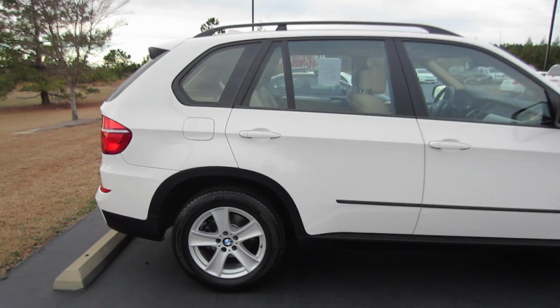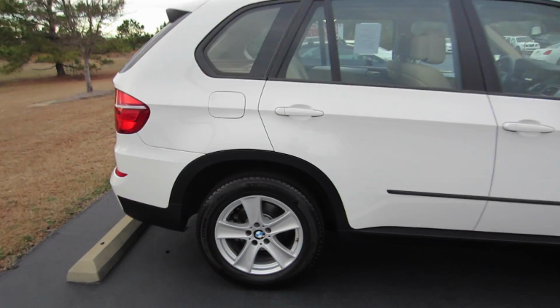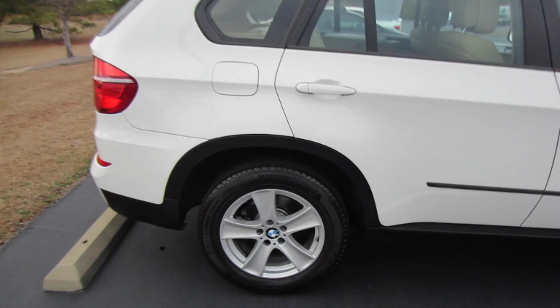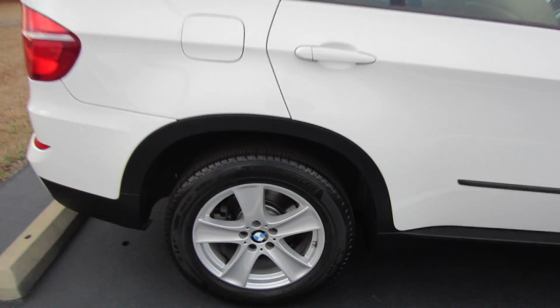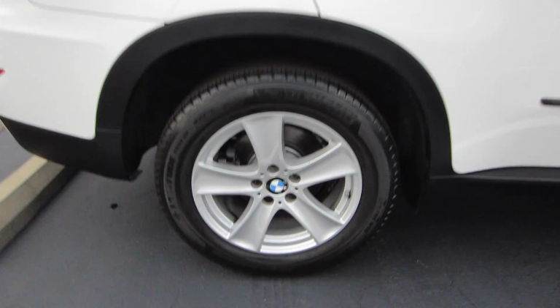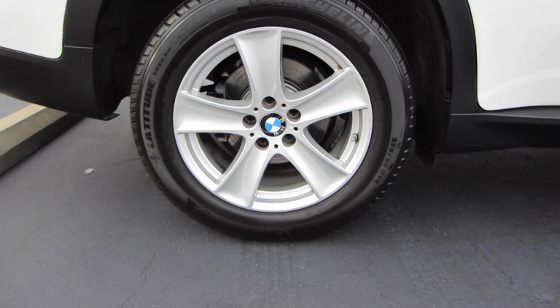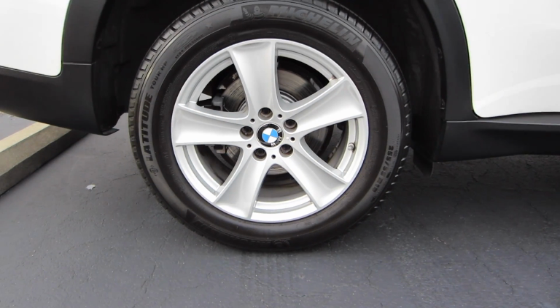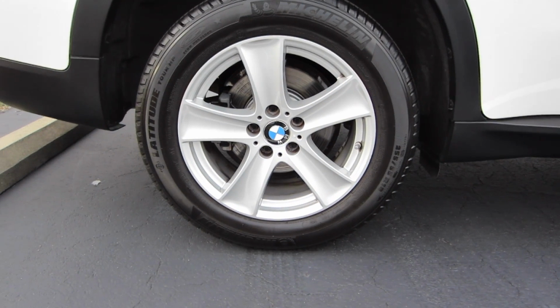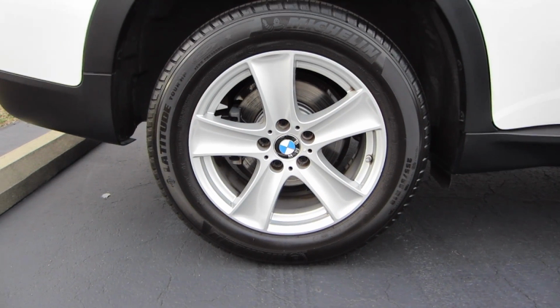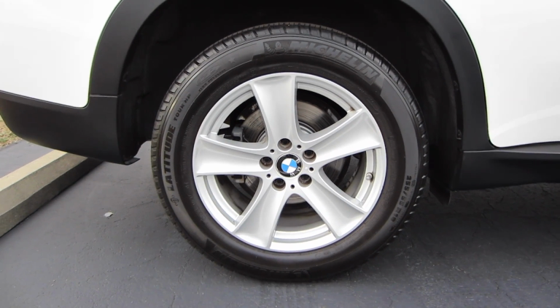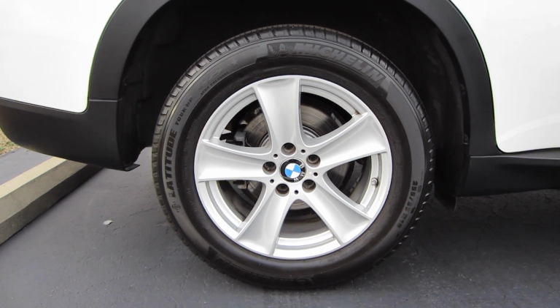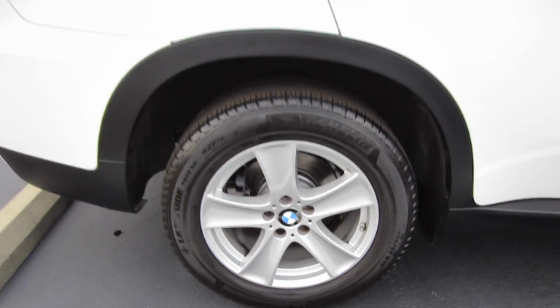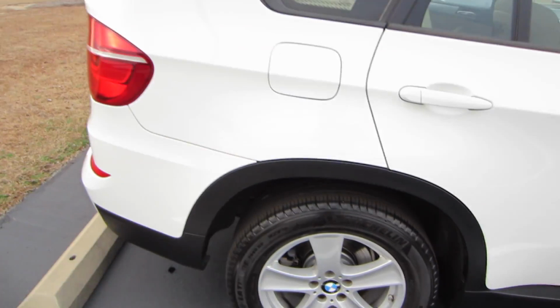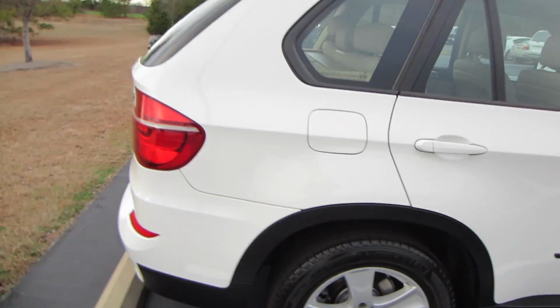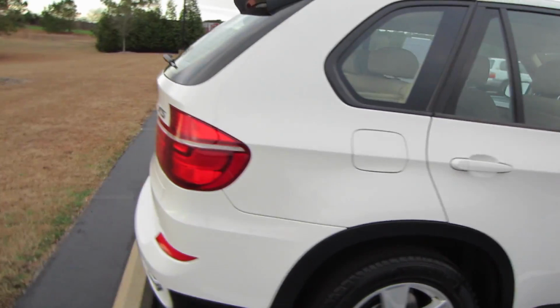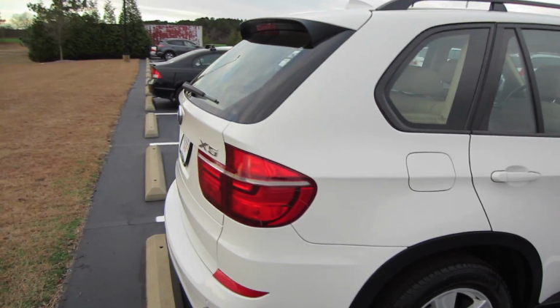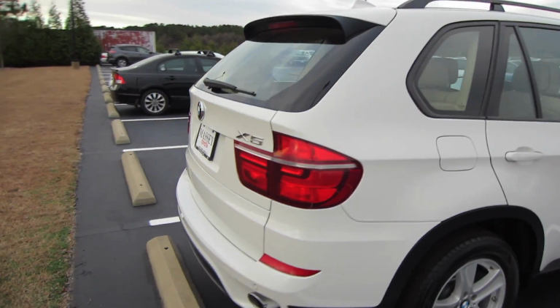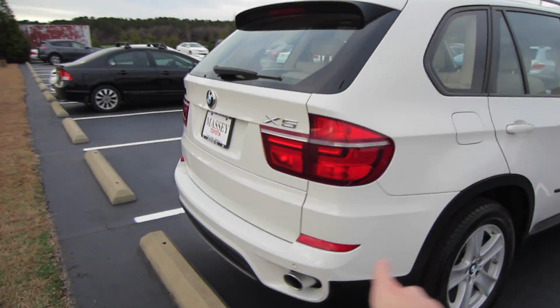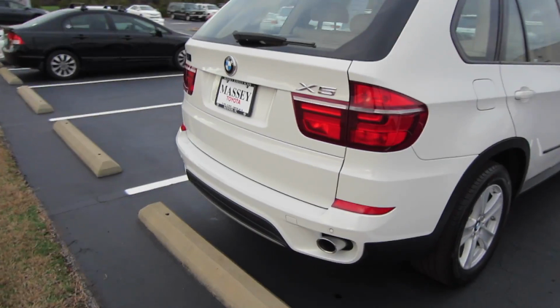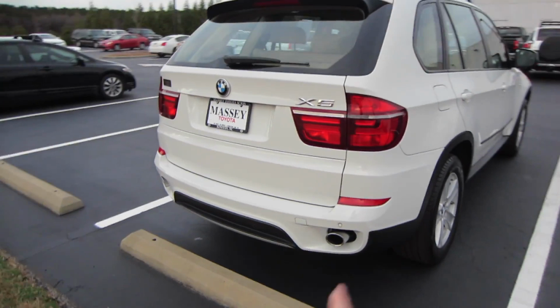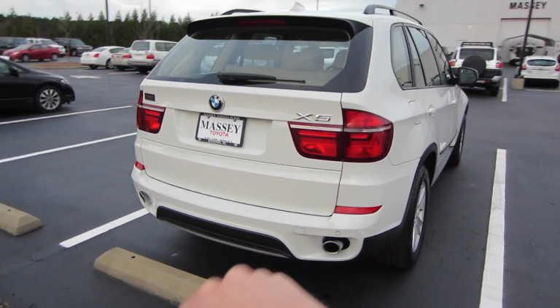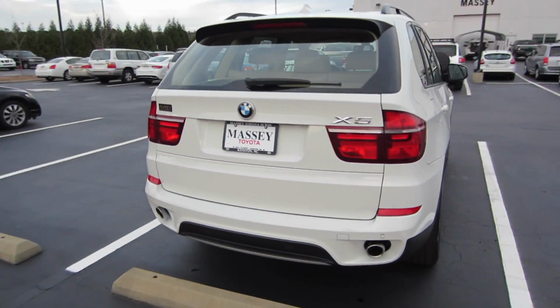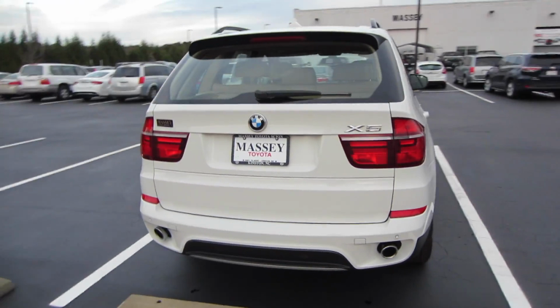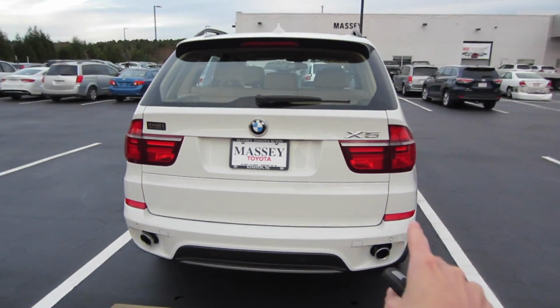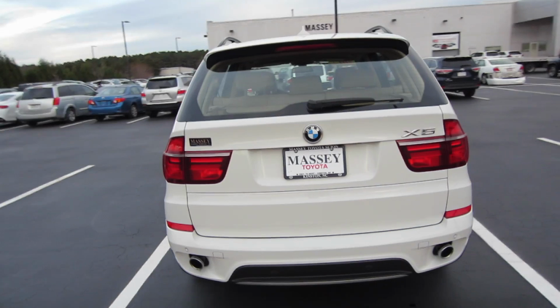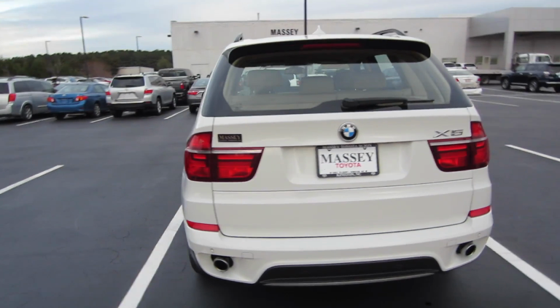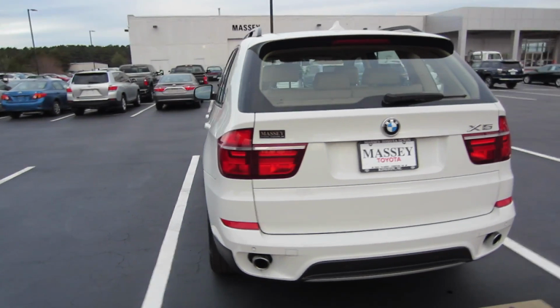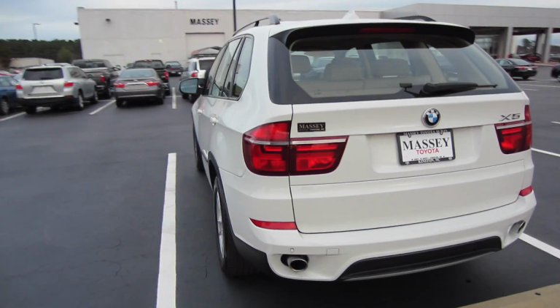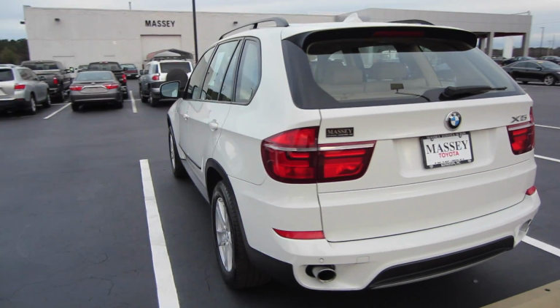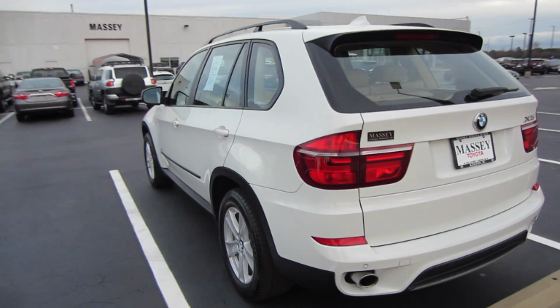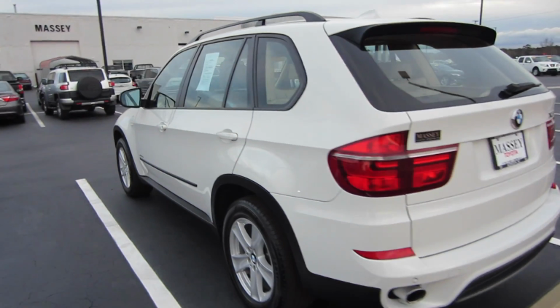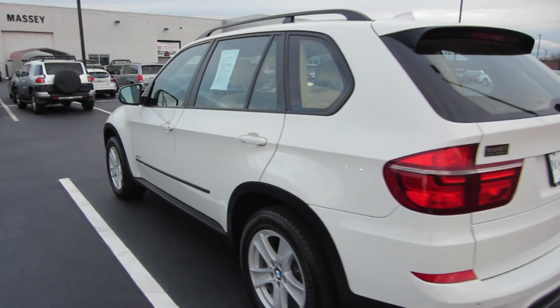Now coming to our wheels, we are riding on Michelin Latitude Tour tires. These are going to be our 18-inch alloy wheels. And then coming around back, we do have rear parking sensors as well as our dual outlet exhaust. The vehicle is in the Alpine White exterior with the beige leatherette interior.